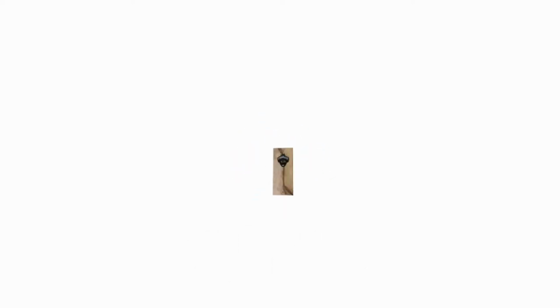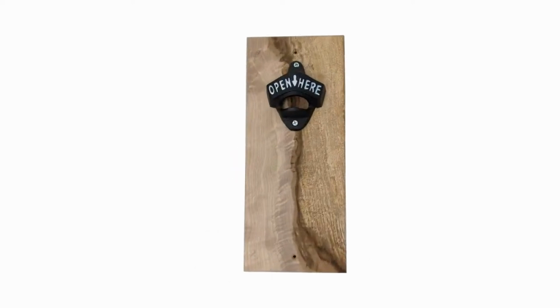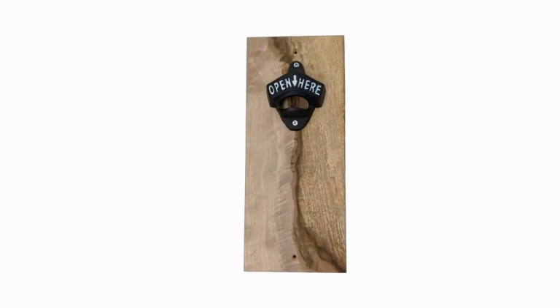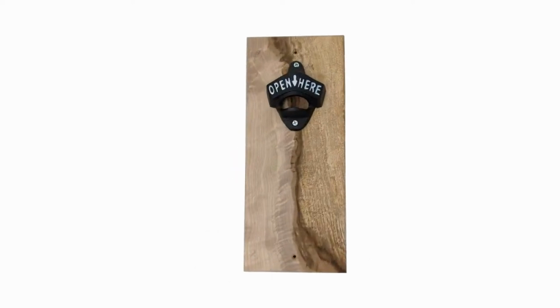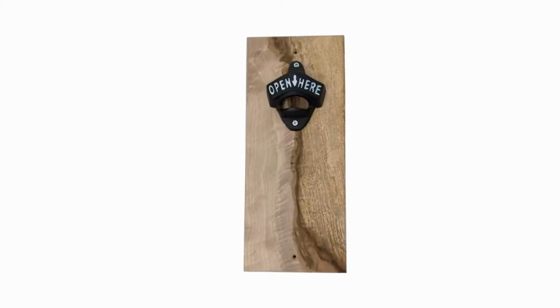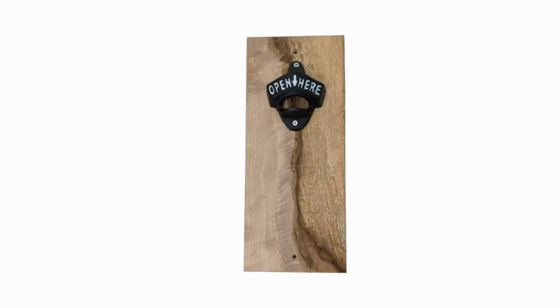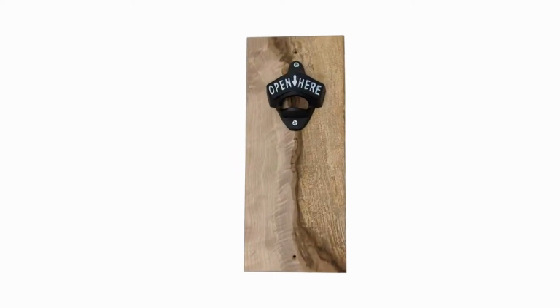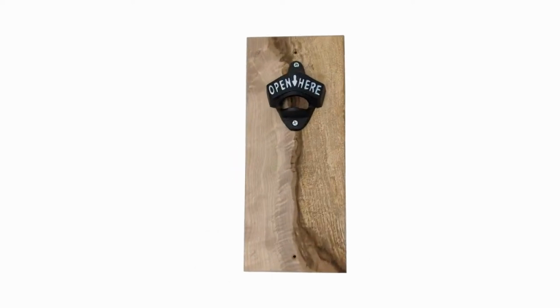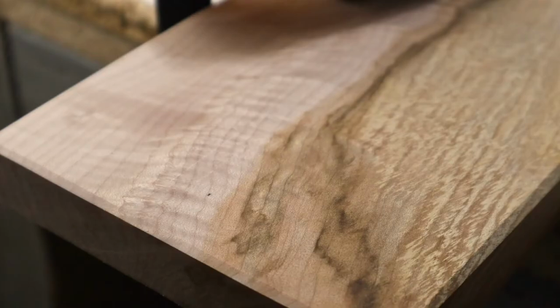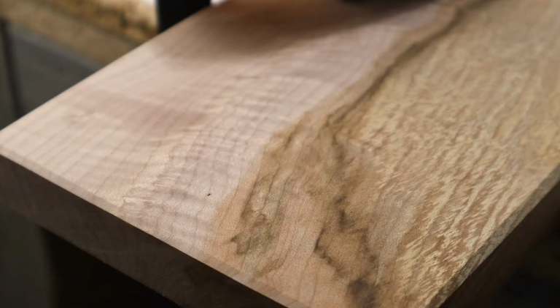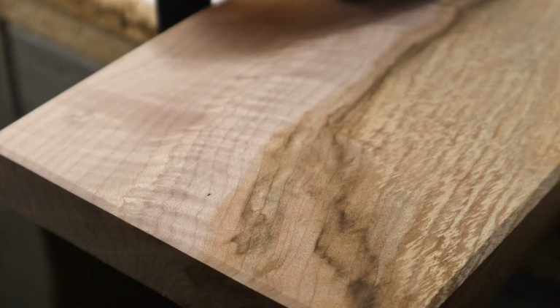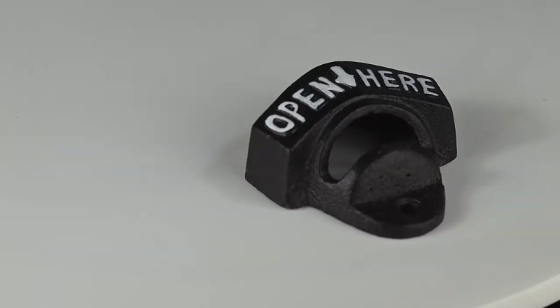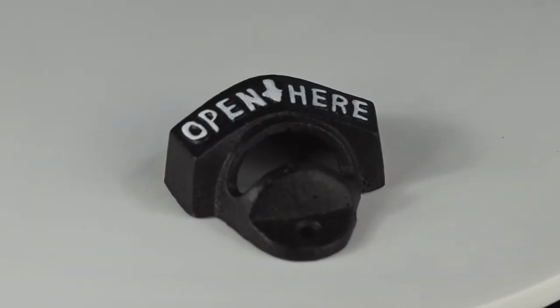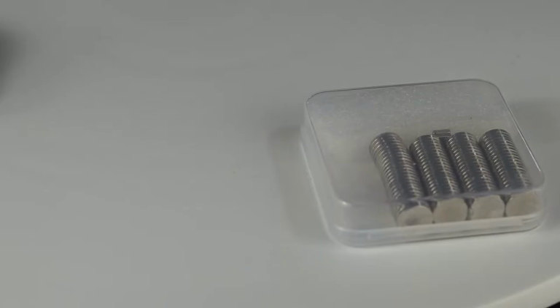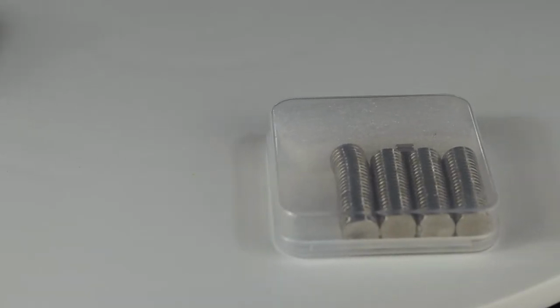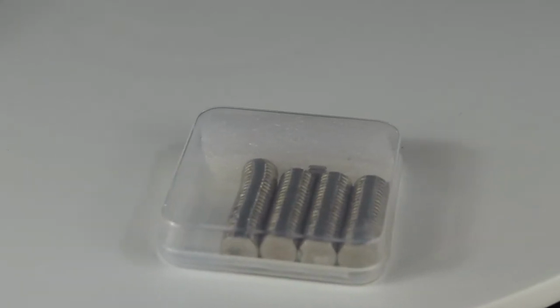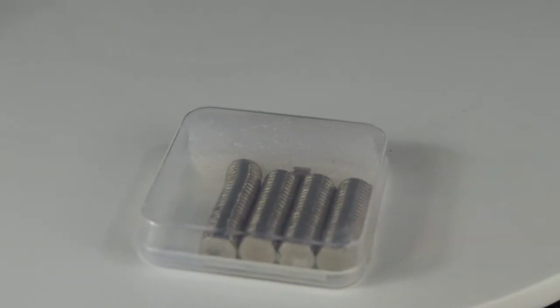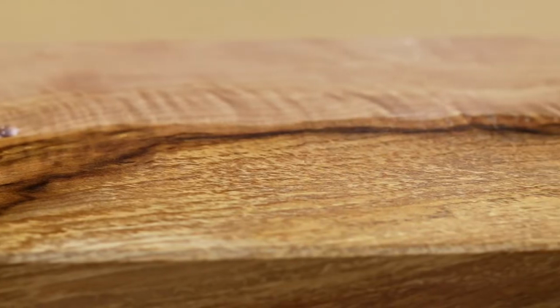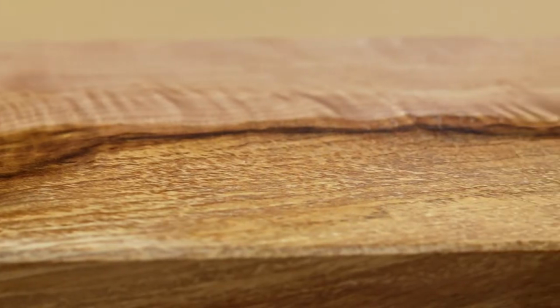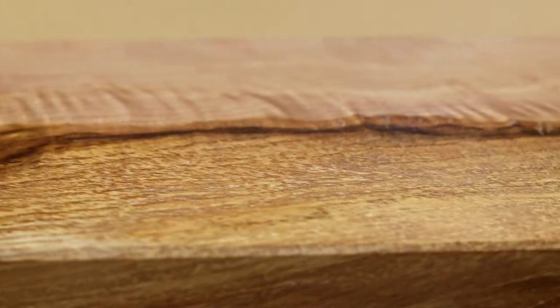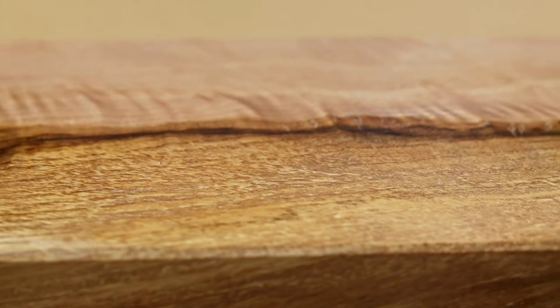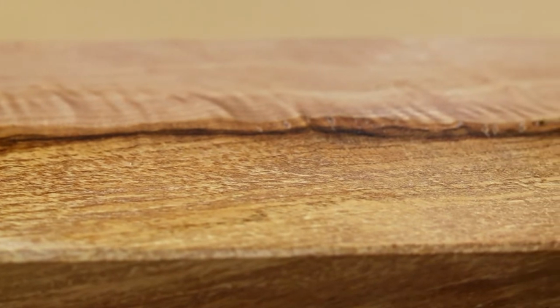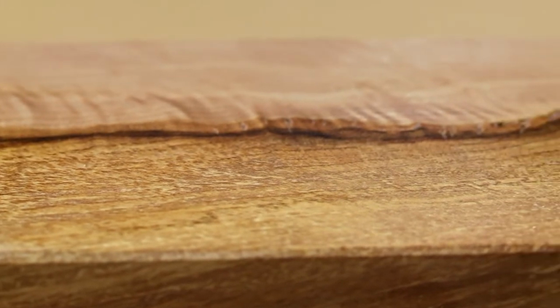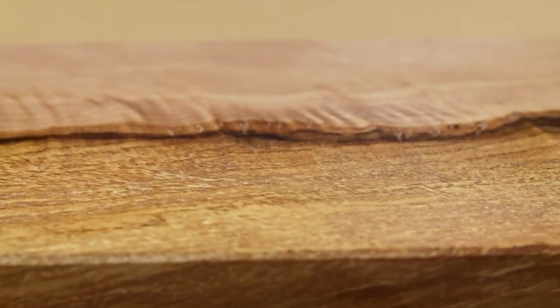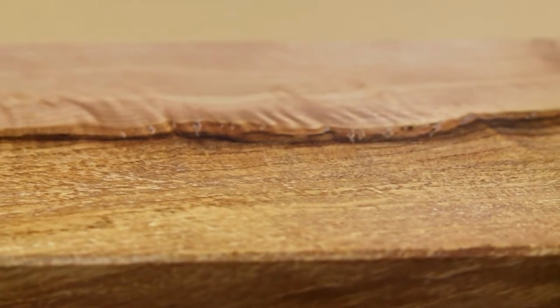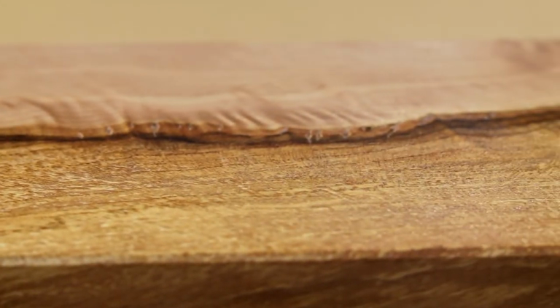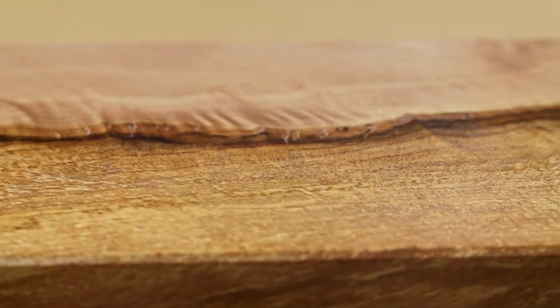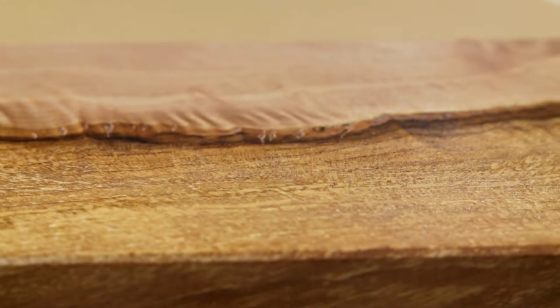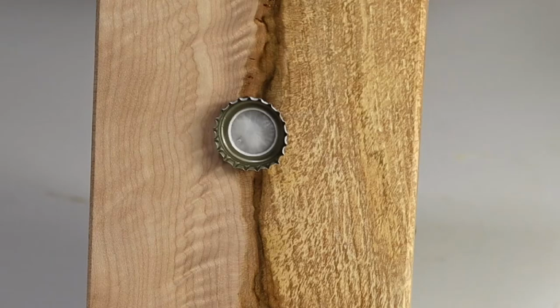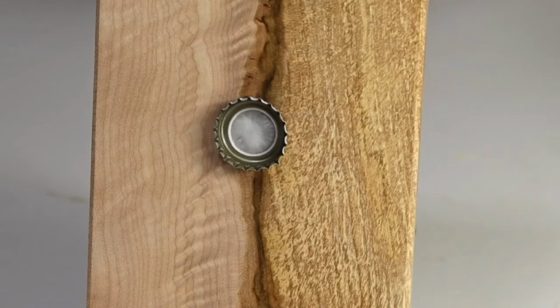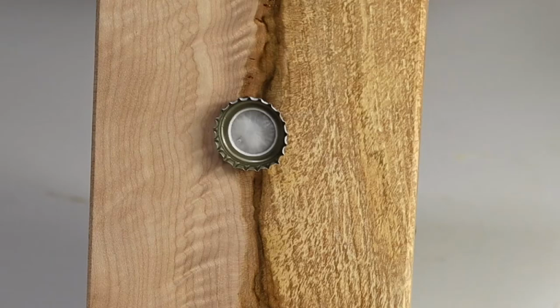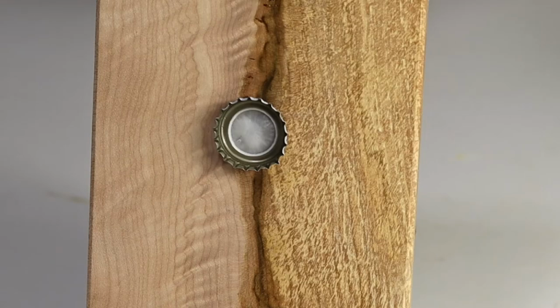Let's start with the mounted bottle opener, because it's the most simple to make. All you really need is a slab of wood, a bottle opener, and some magnets. This is a really nice piece of spalted maple, so I didn't want to cover up the front with a tray to catch the lids — so I'm using magnets for lid catching.